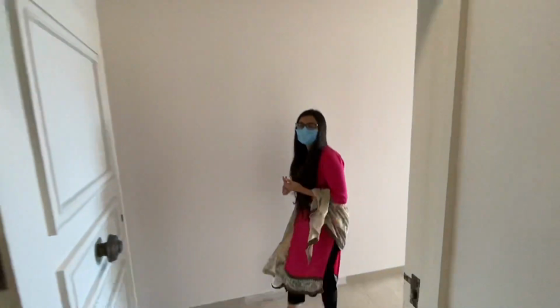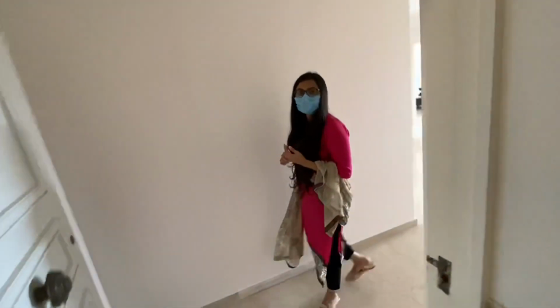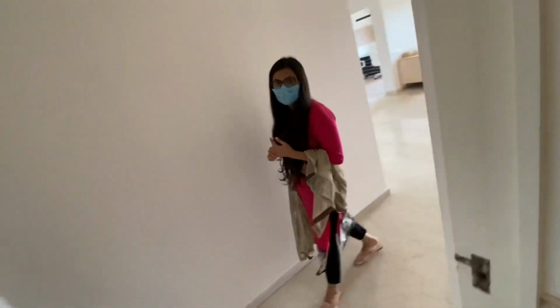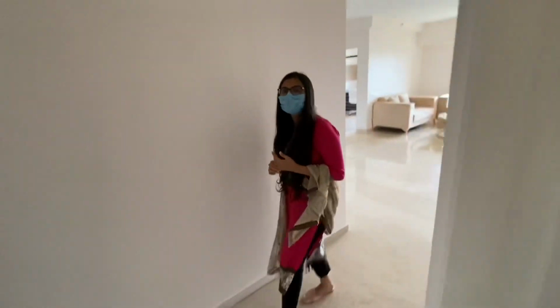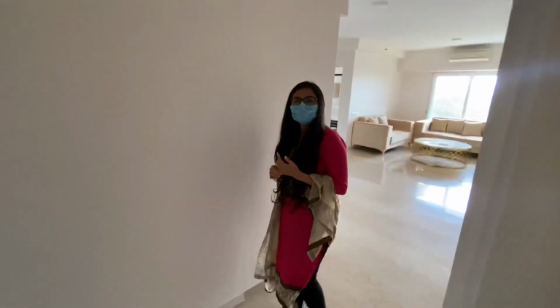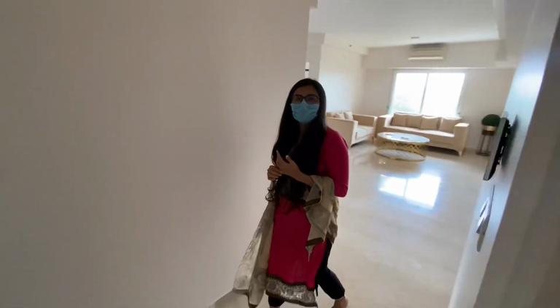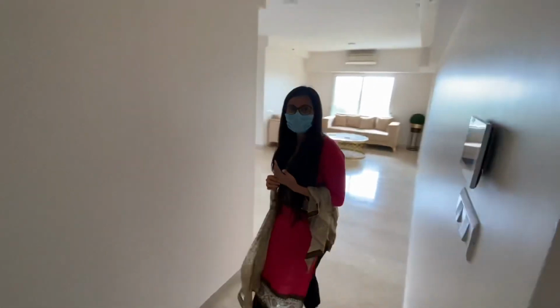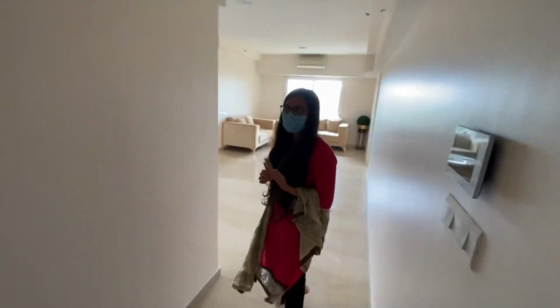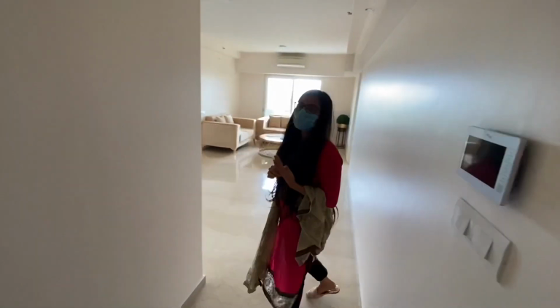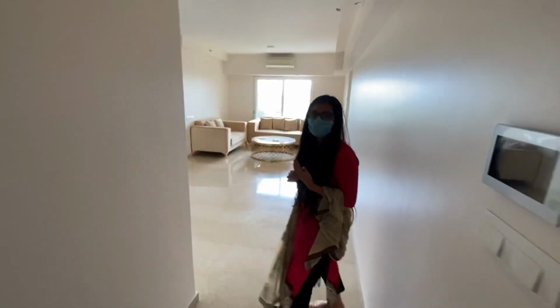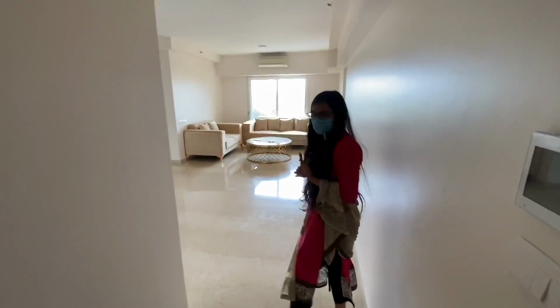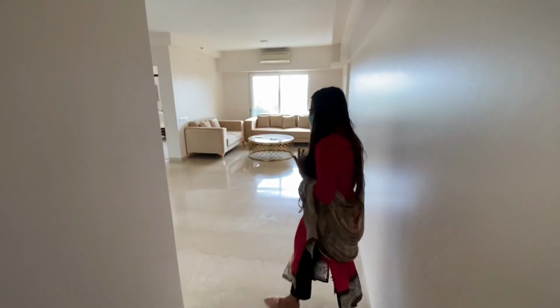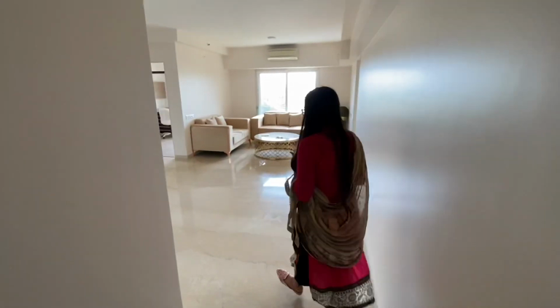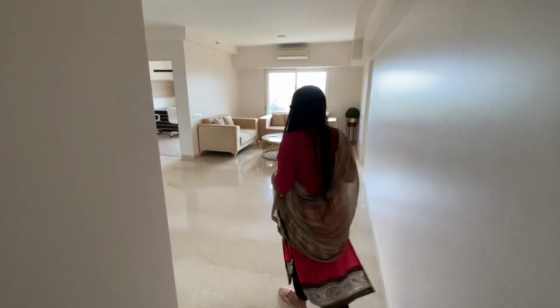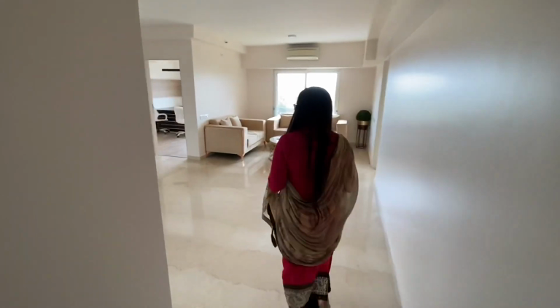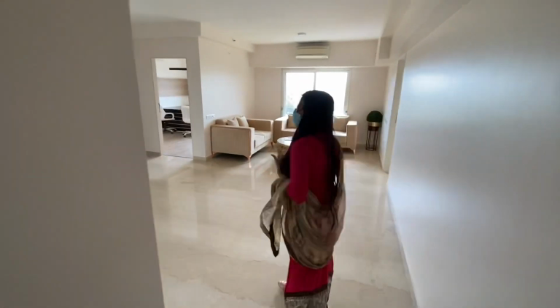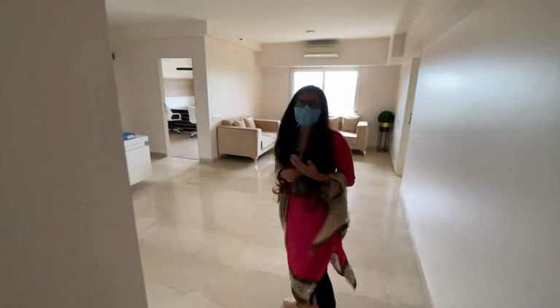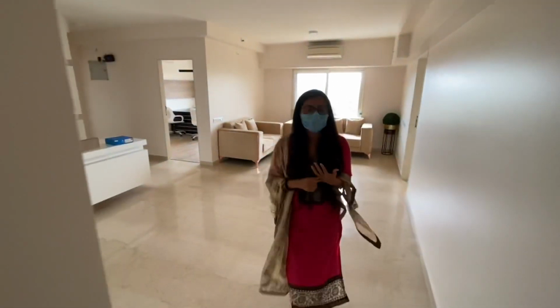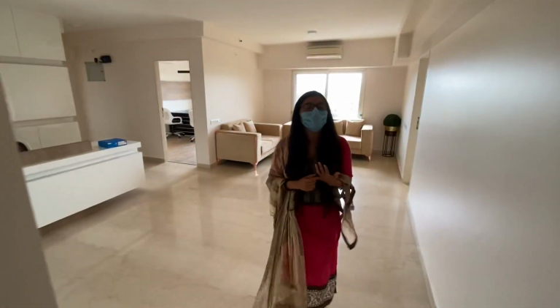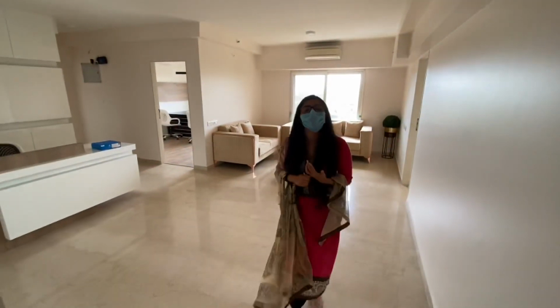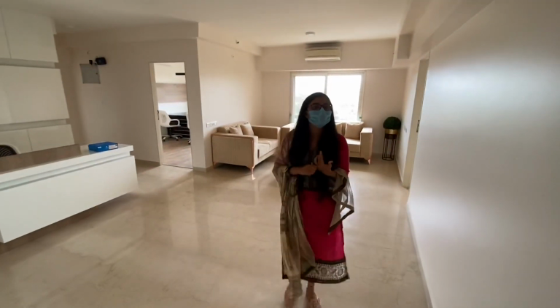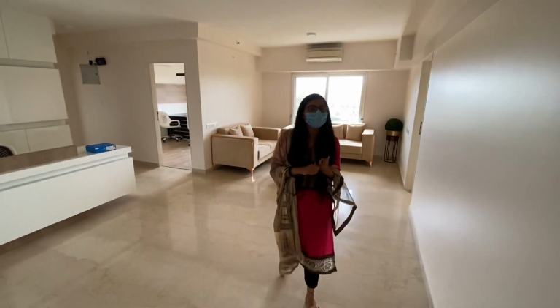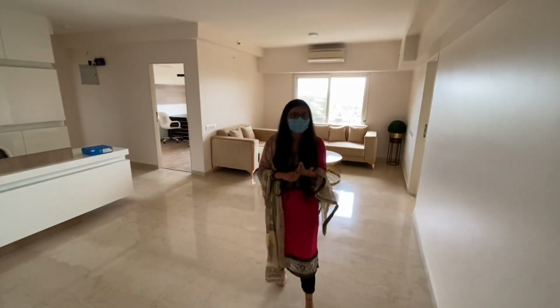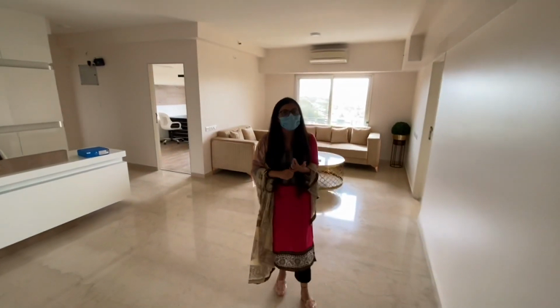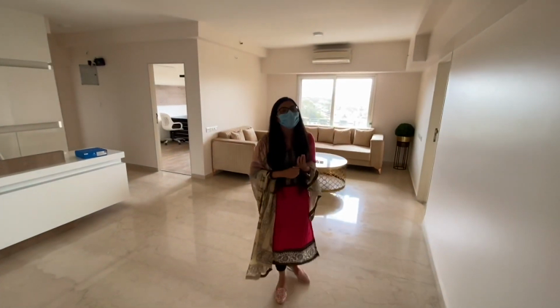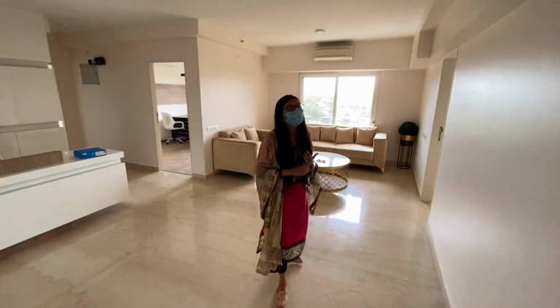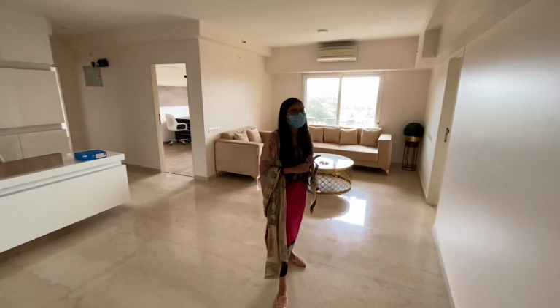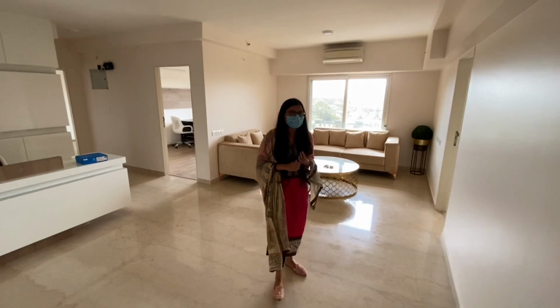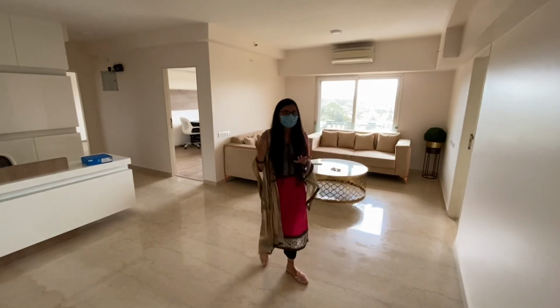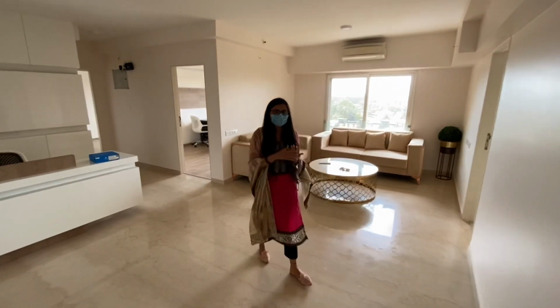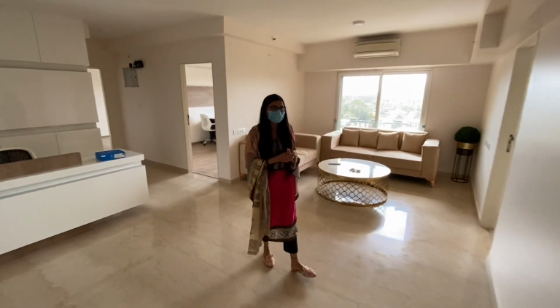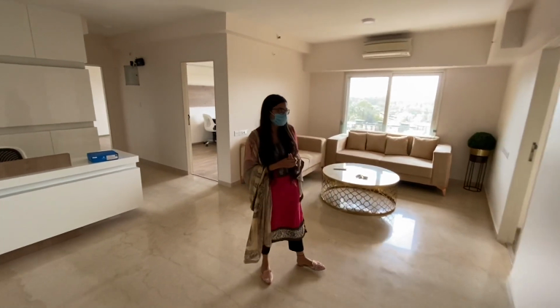Hi! Today I am going to show you a 3BHK apartment in Karakya Tires, which is in BKC. Let me show you.